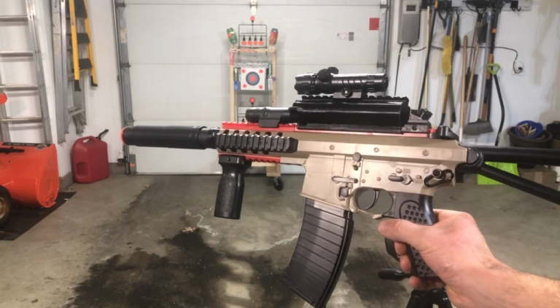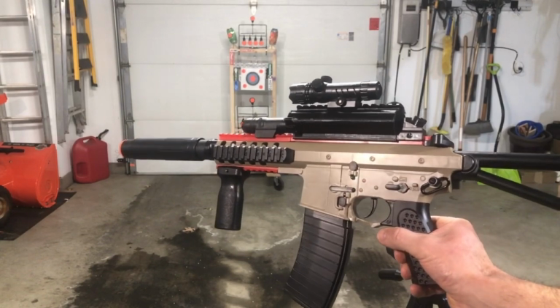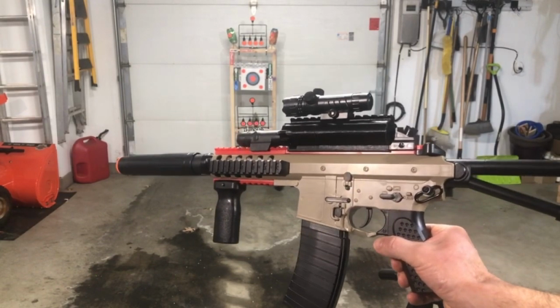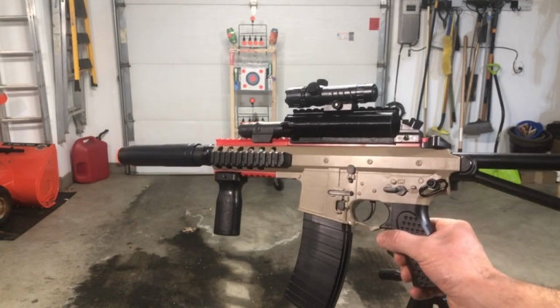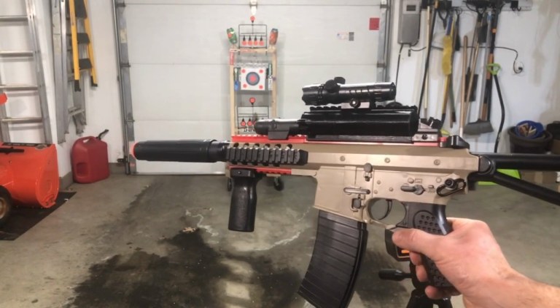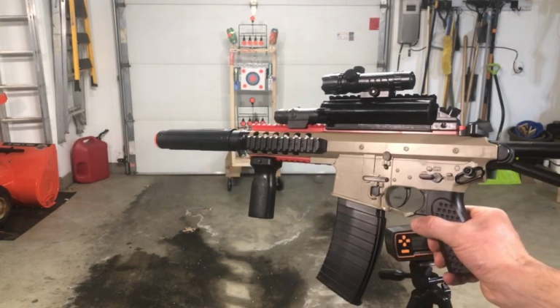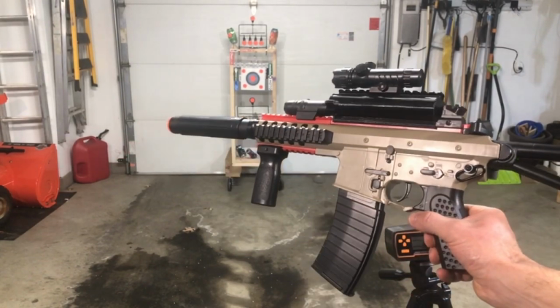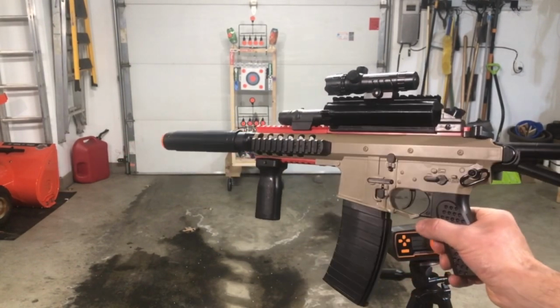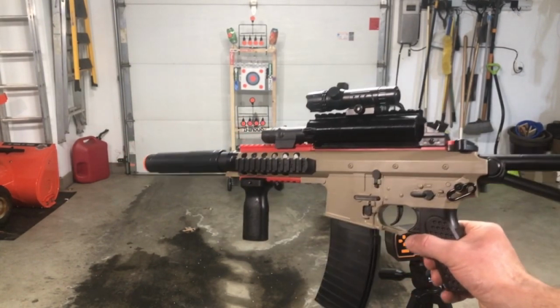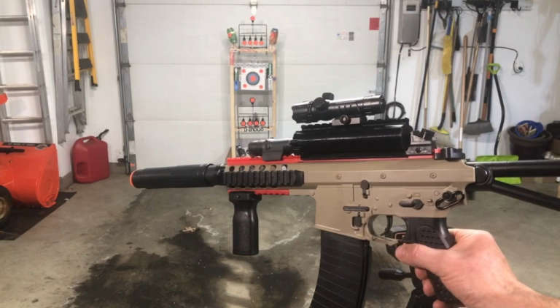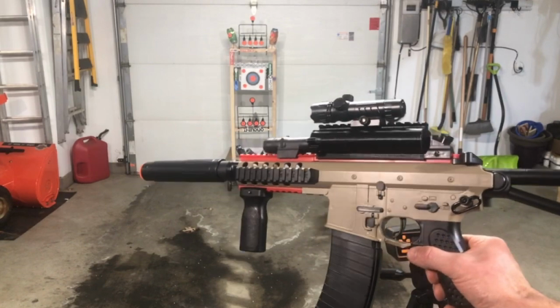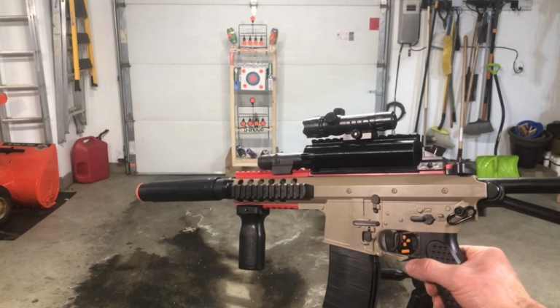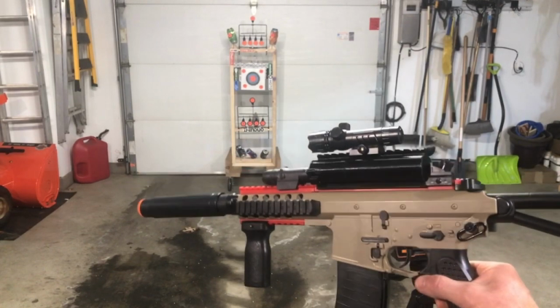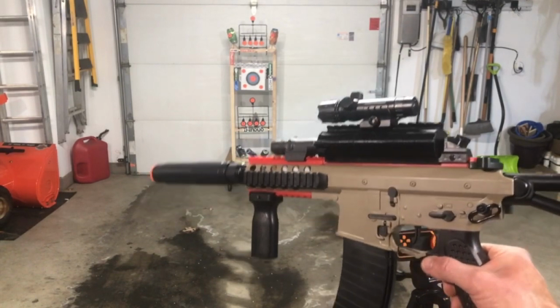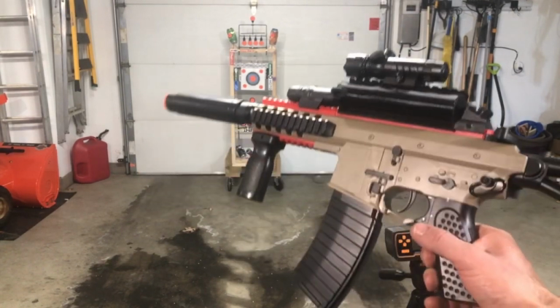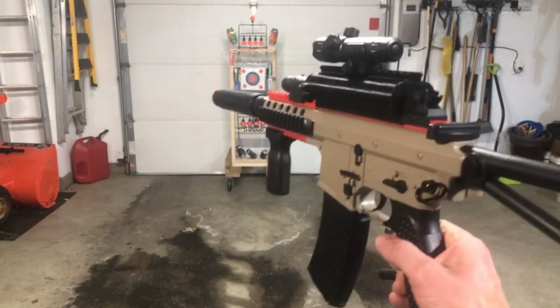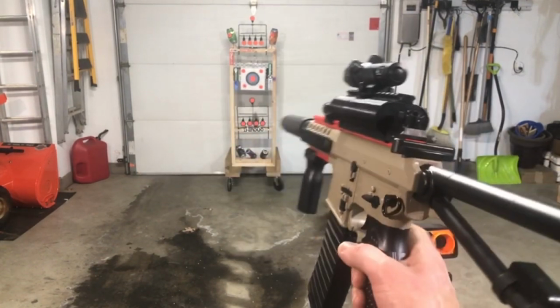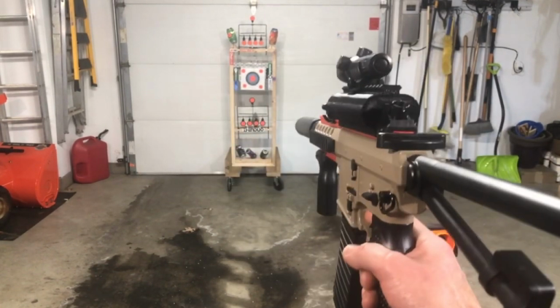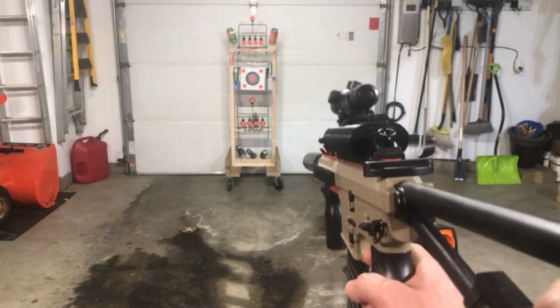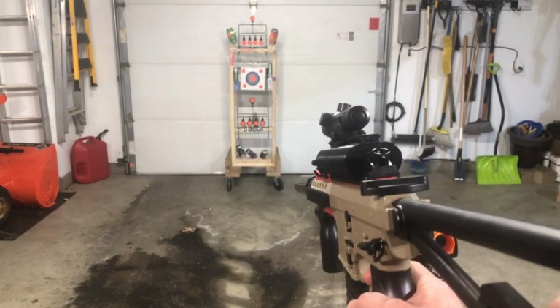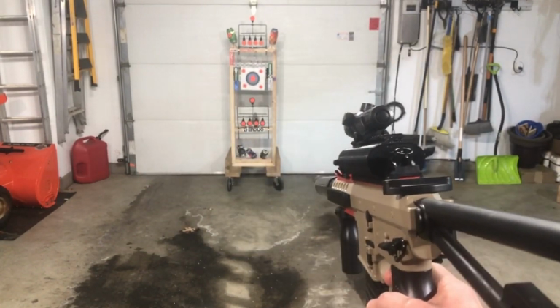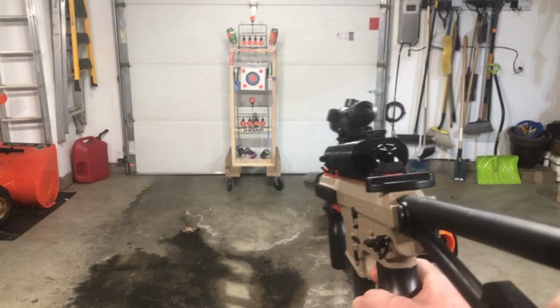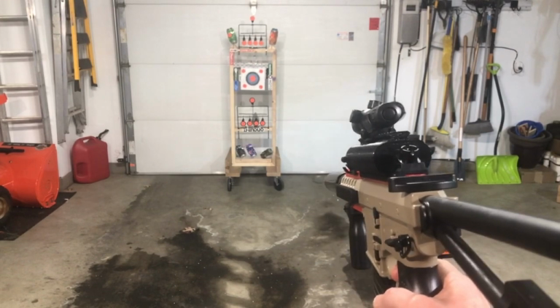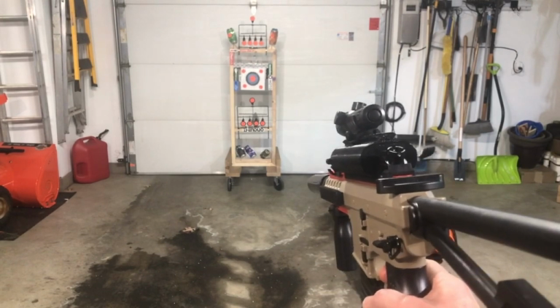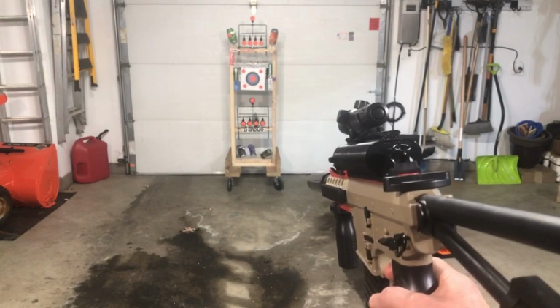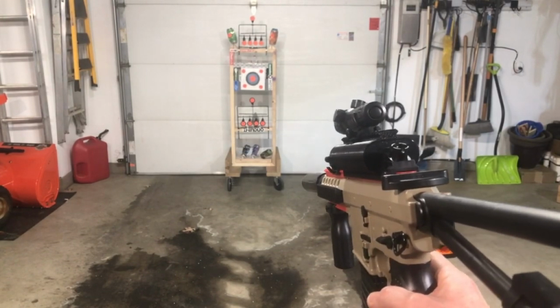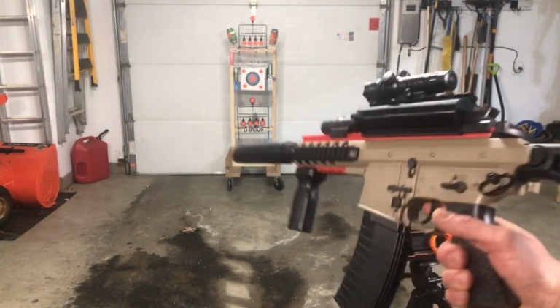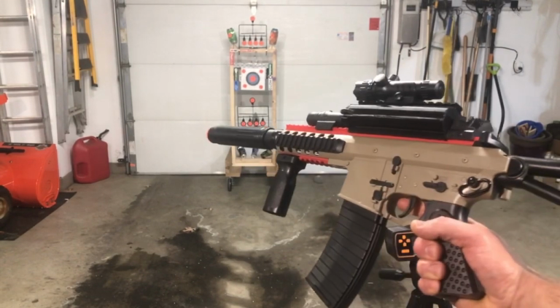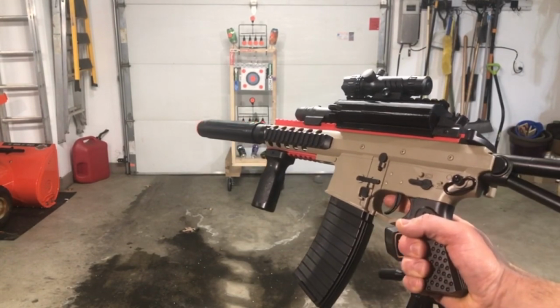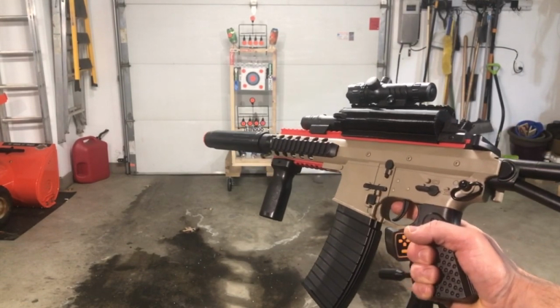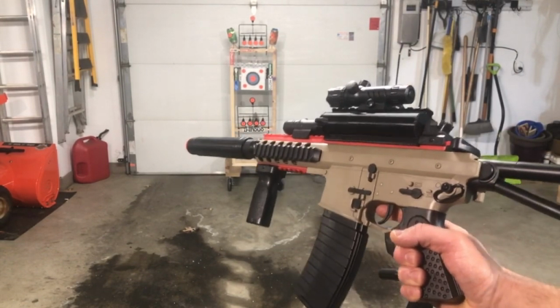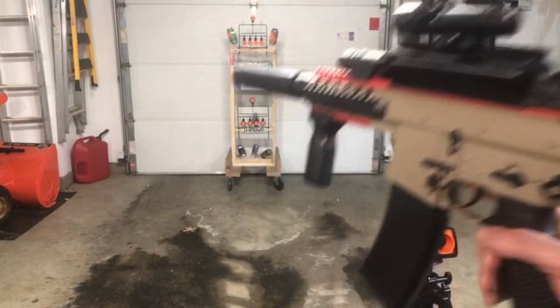It's got a motorized magazine. And we're going to go ahead and shoot it, then test the FPS again — because to be honest, I don't remember at all what the FPS was on this one. It definitely shoots very fast, so that's always fun.